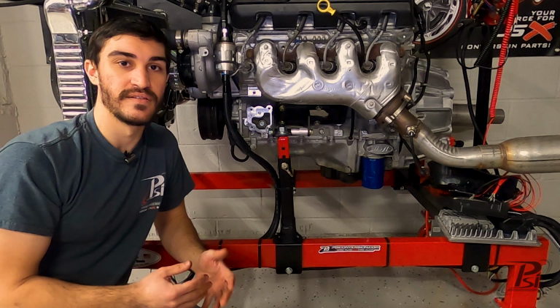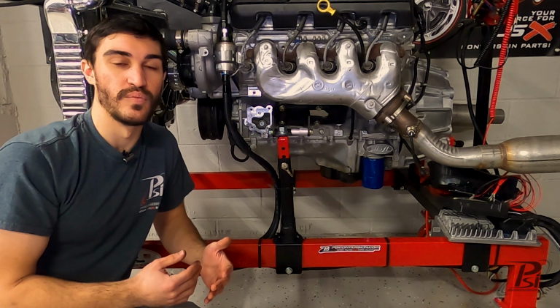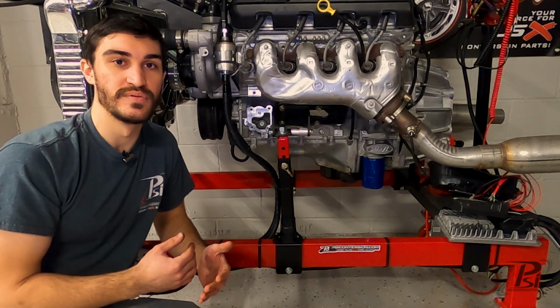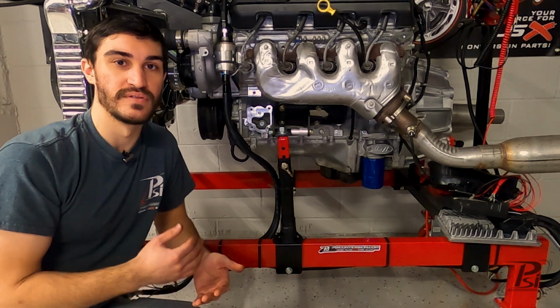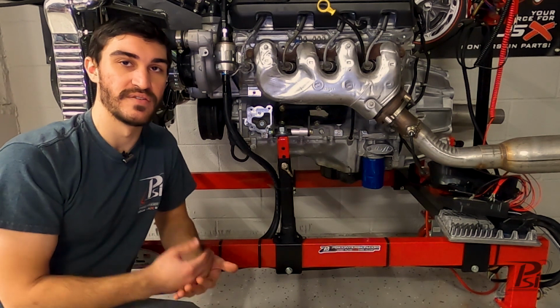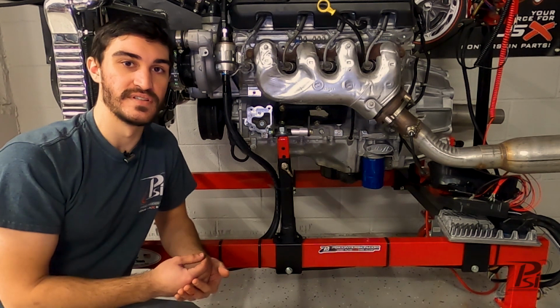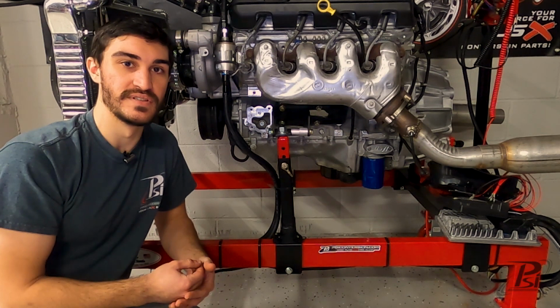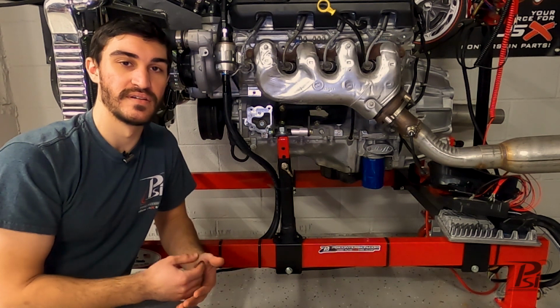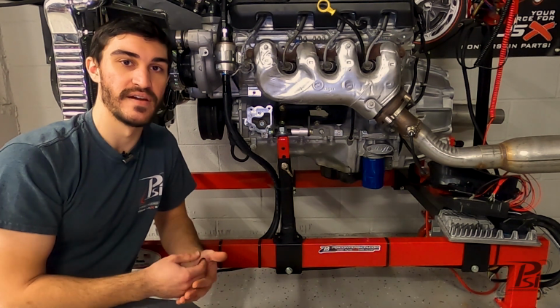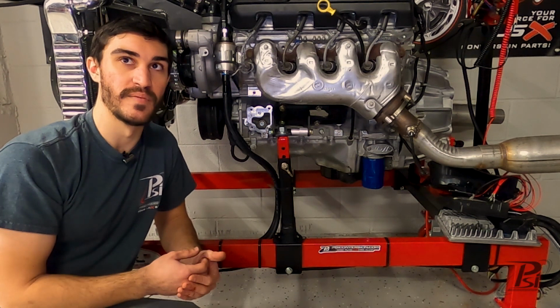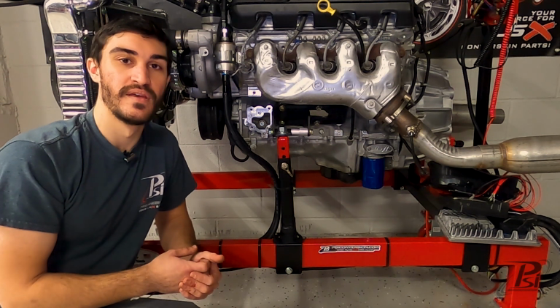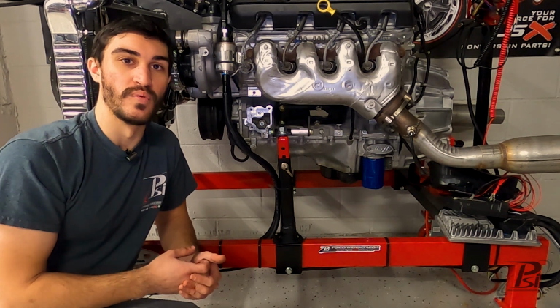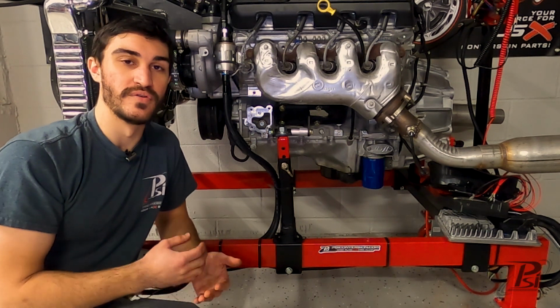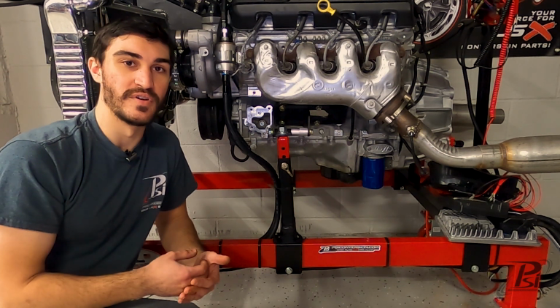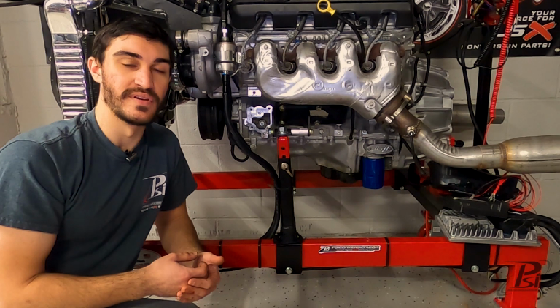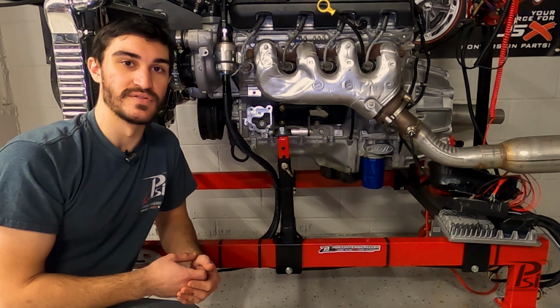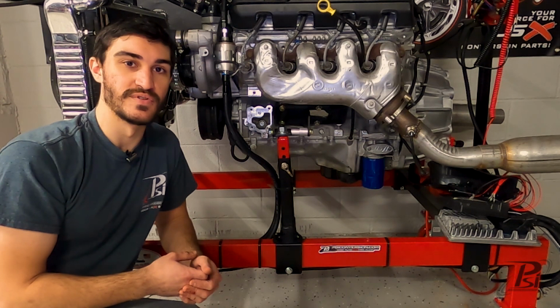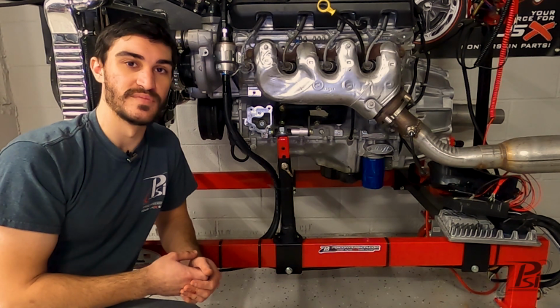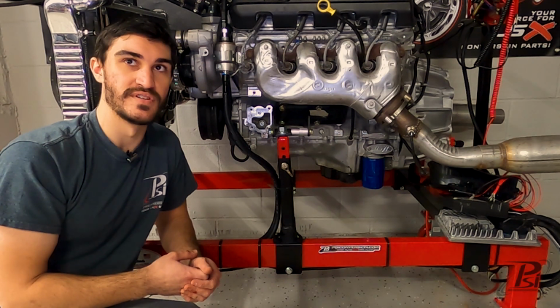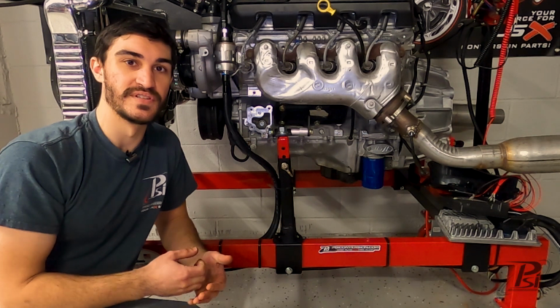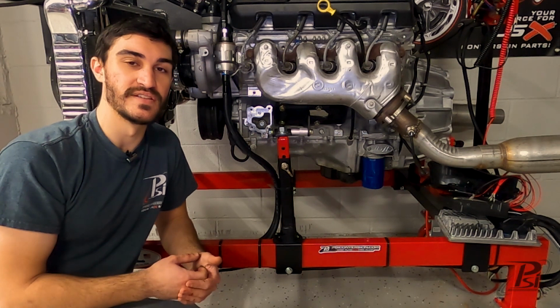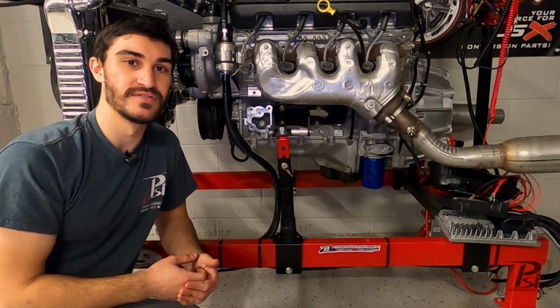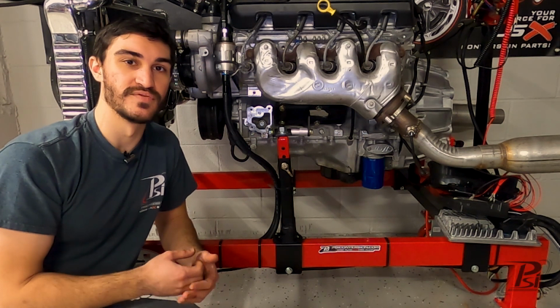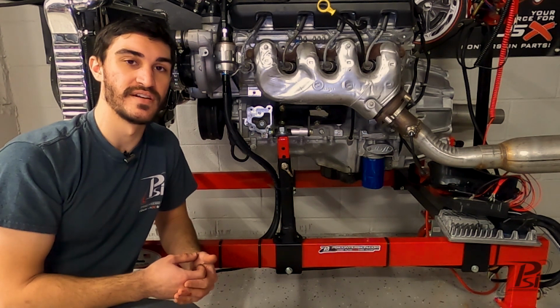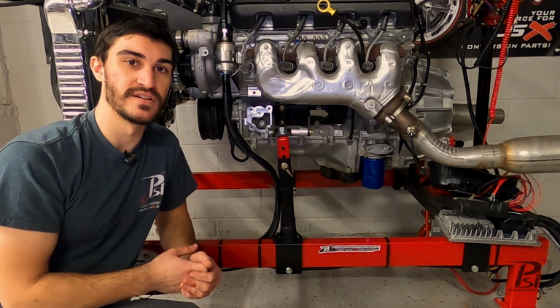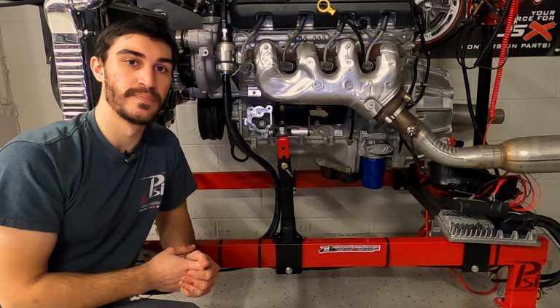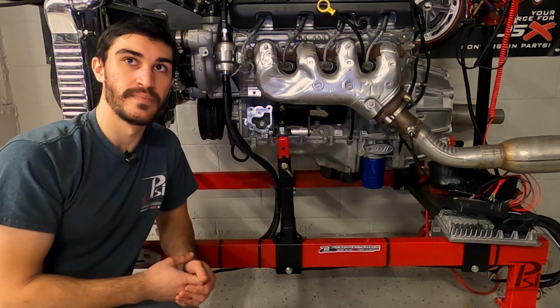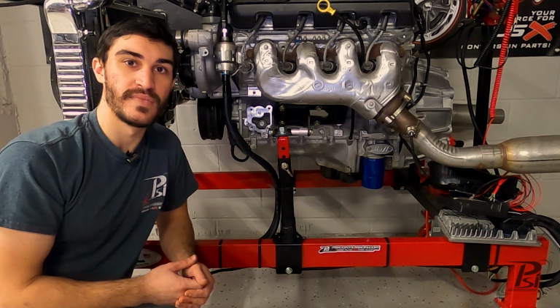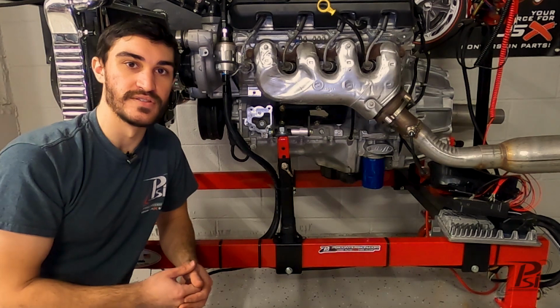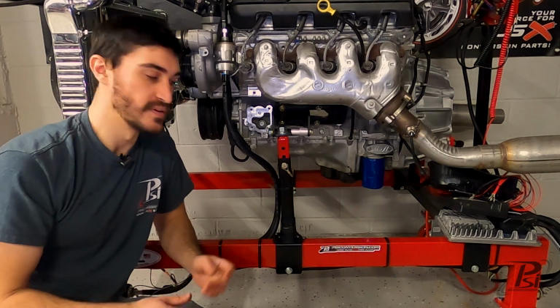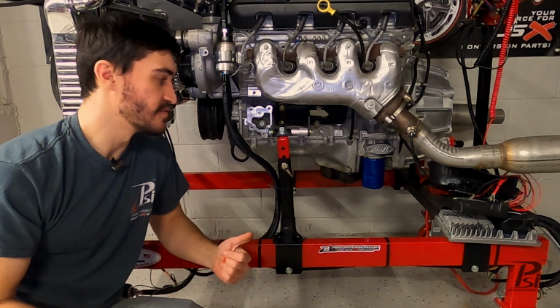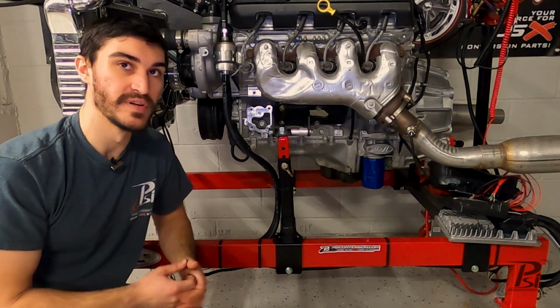And when you get rid of the DOD AFM, where you're no longer going to be going into those four-cylinder modes and you're always going to have eight cylinders, it's really not necessary. So let's get to removing it.